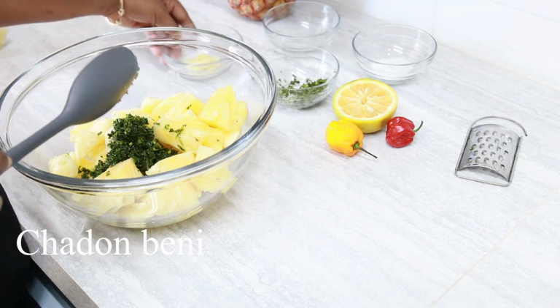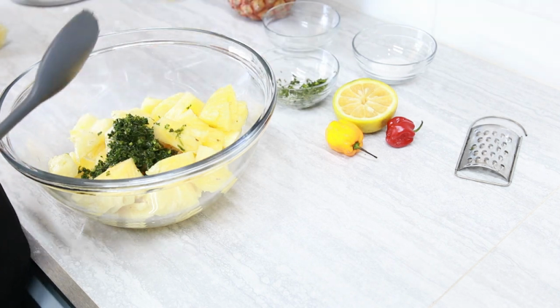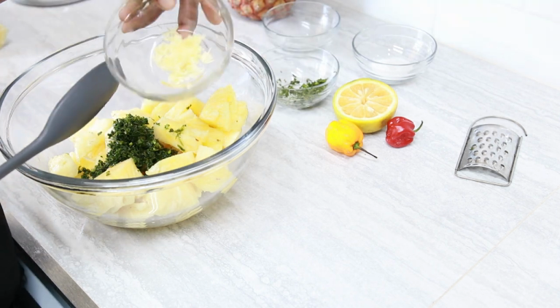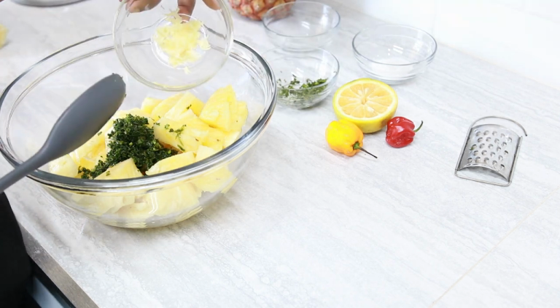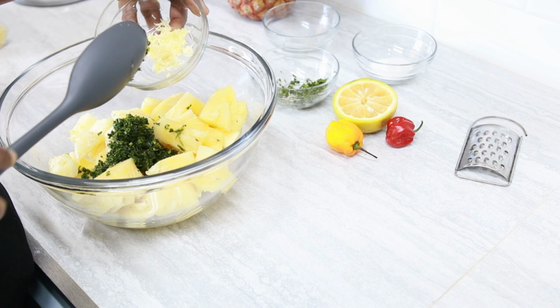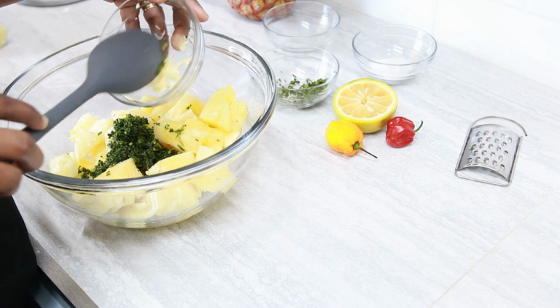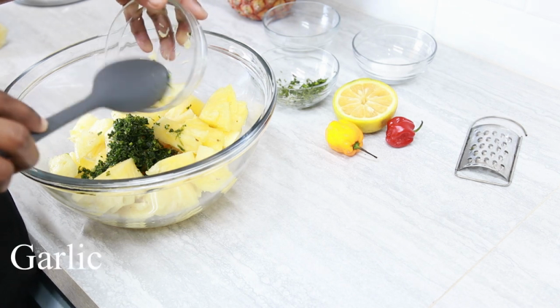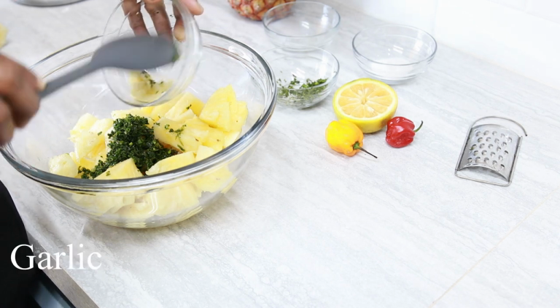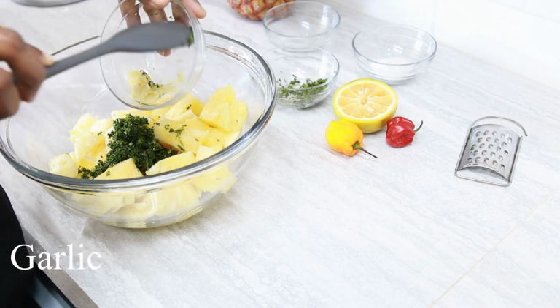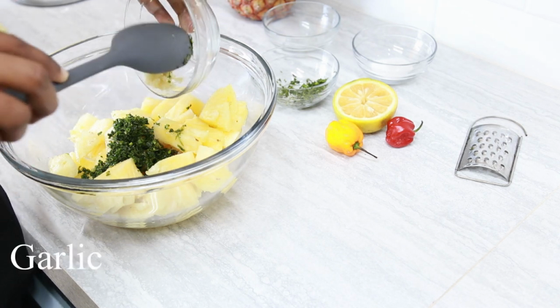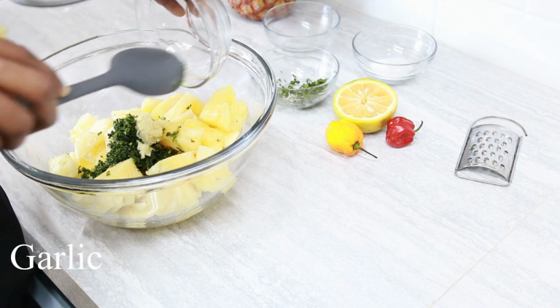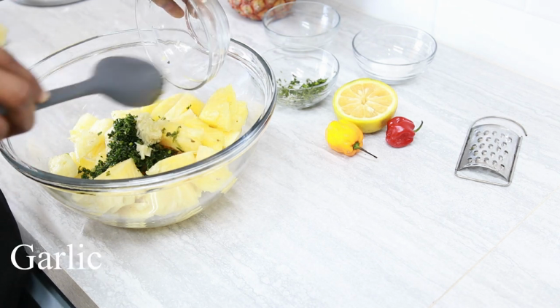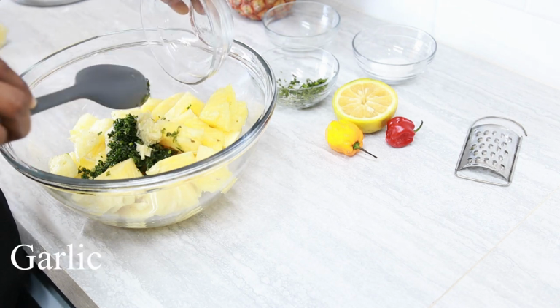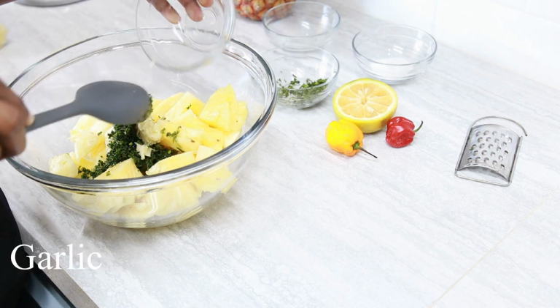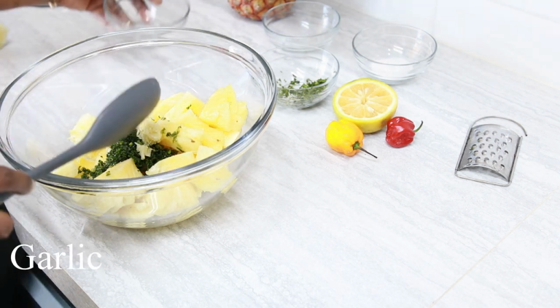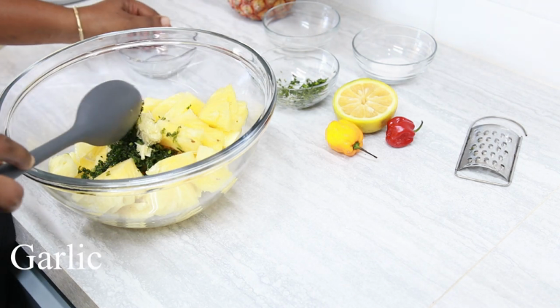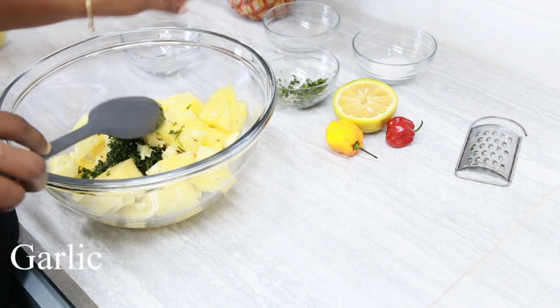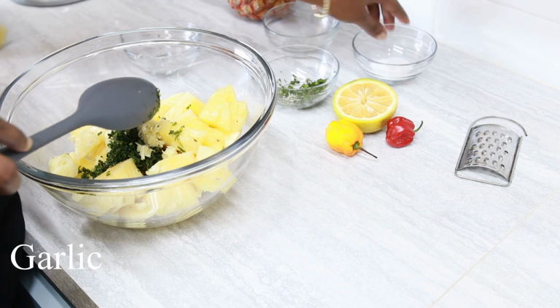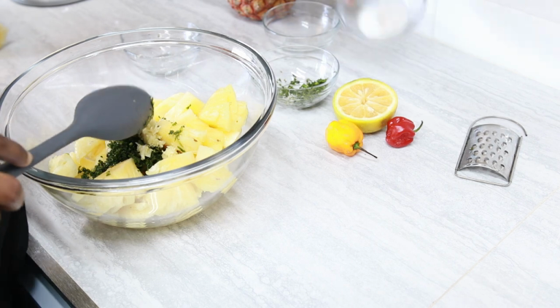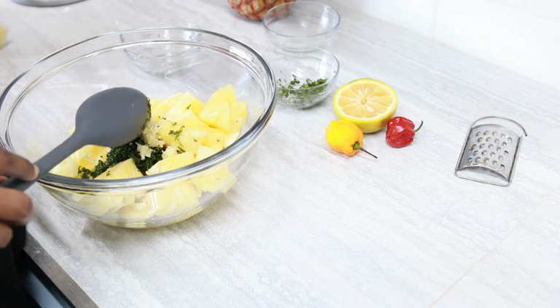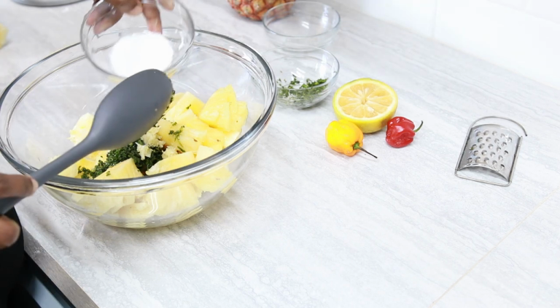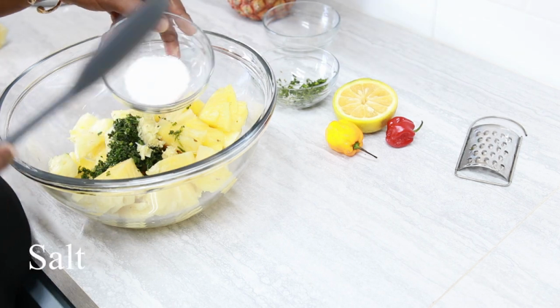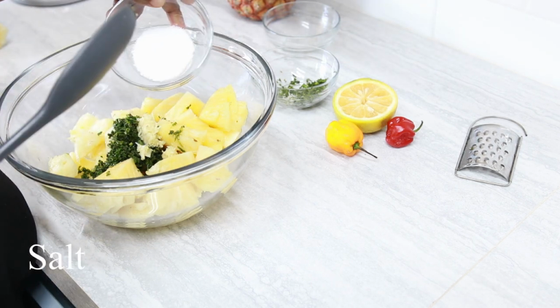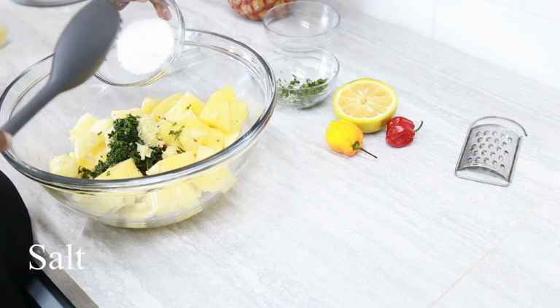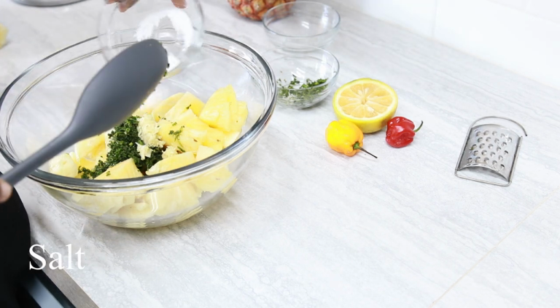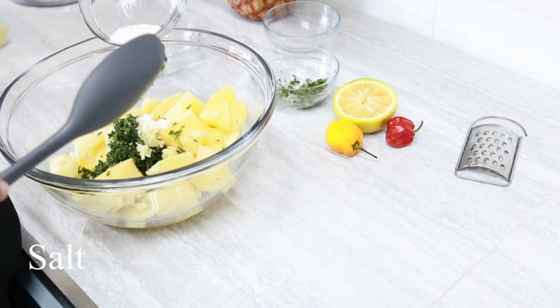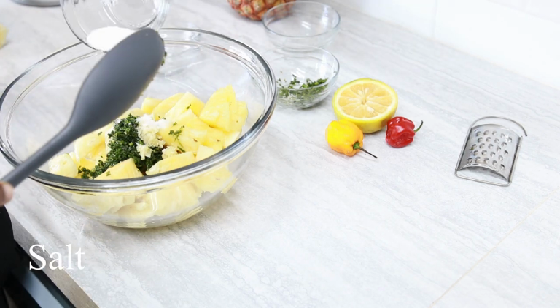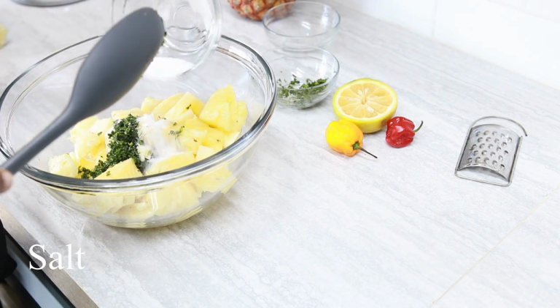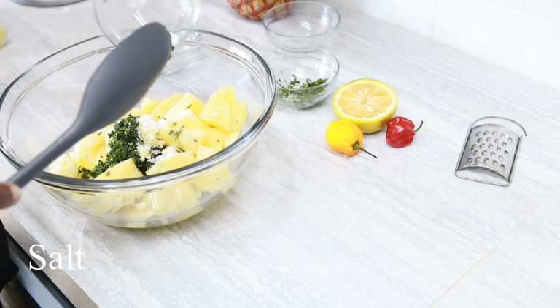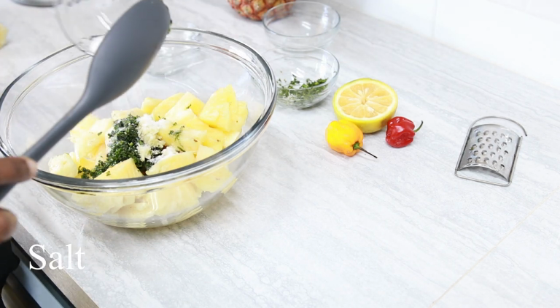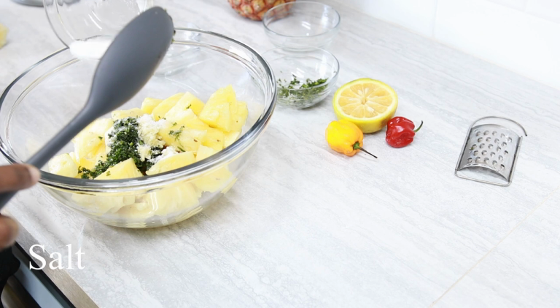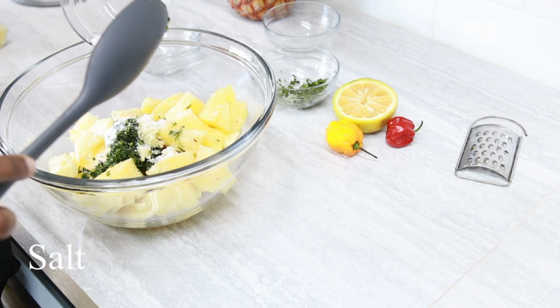I did two cloves of garlic and again, my cloves are smaller. Salt — go ahead and add salt to taste. So I'm starting with just half of my salt.